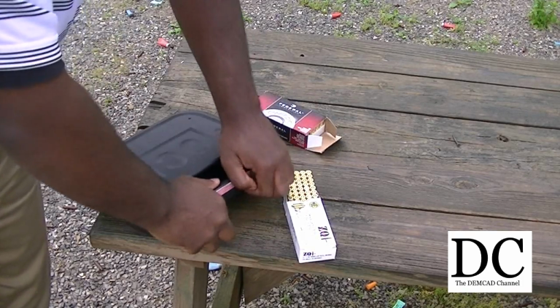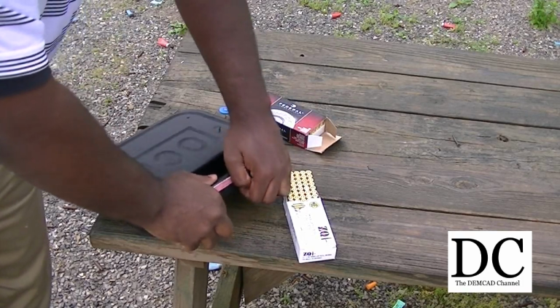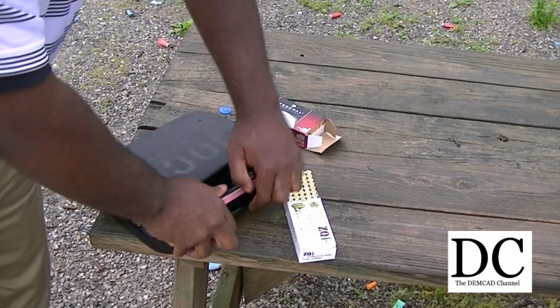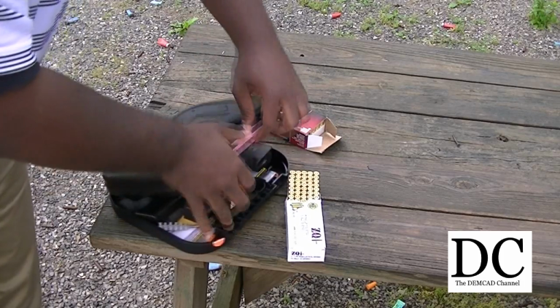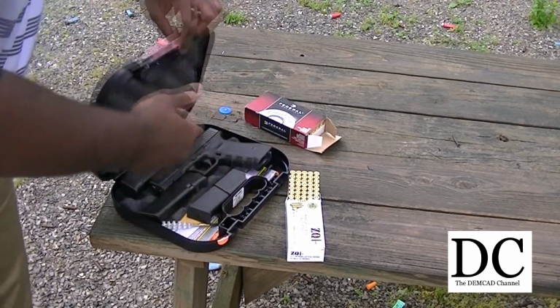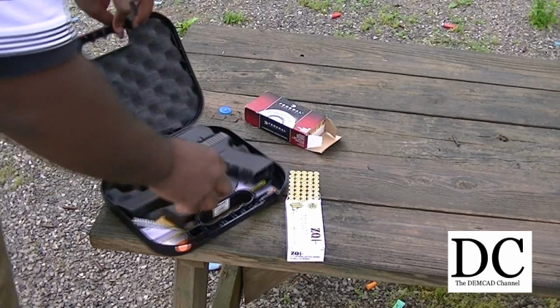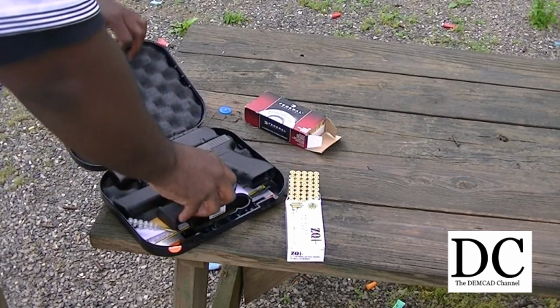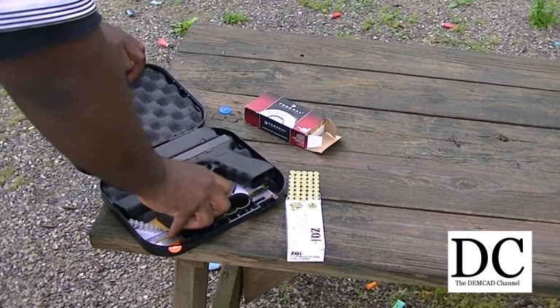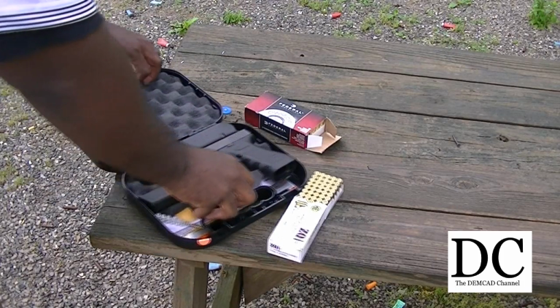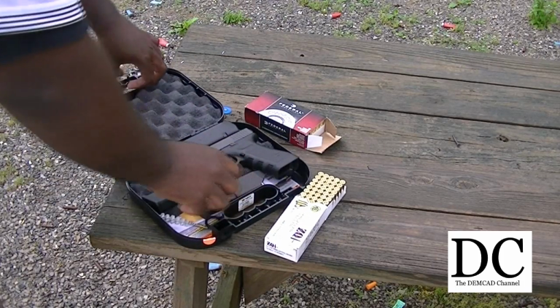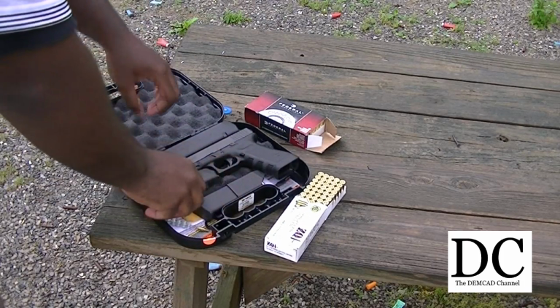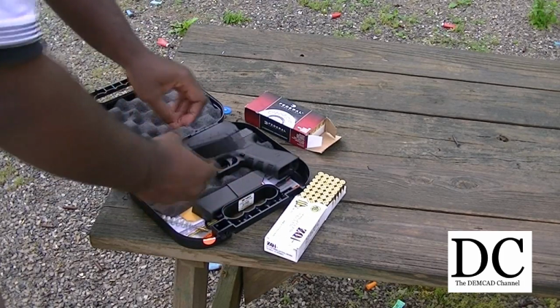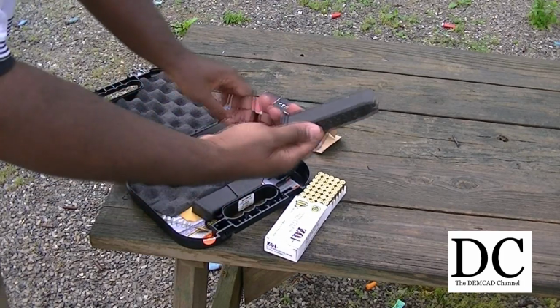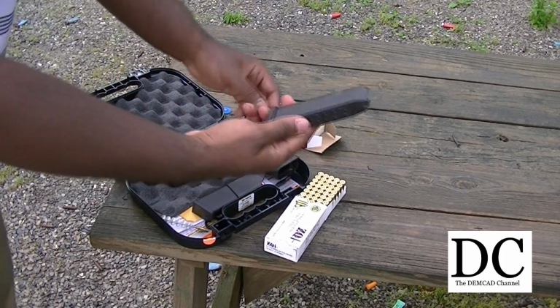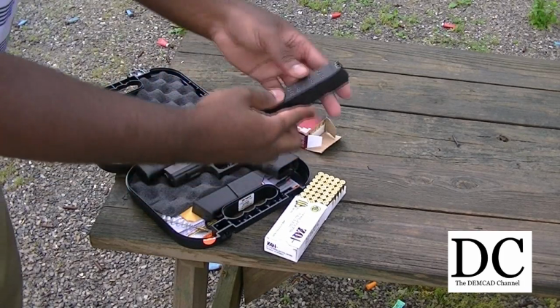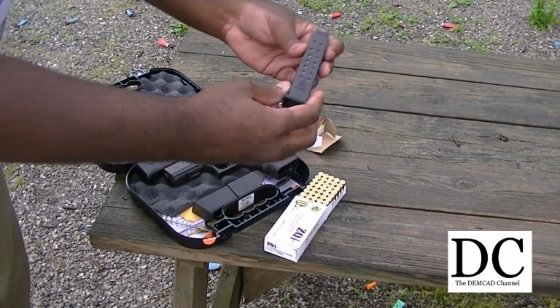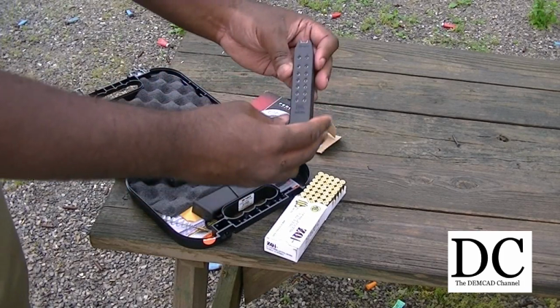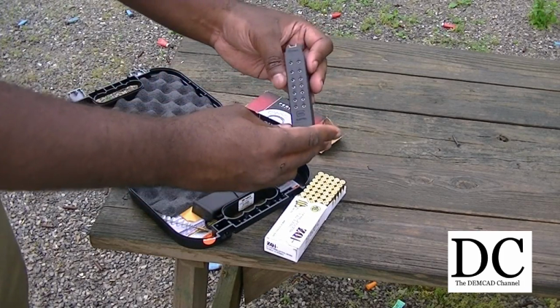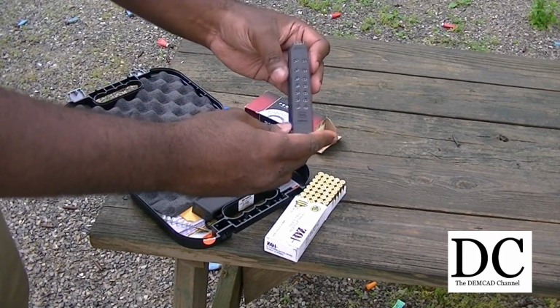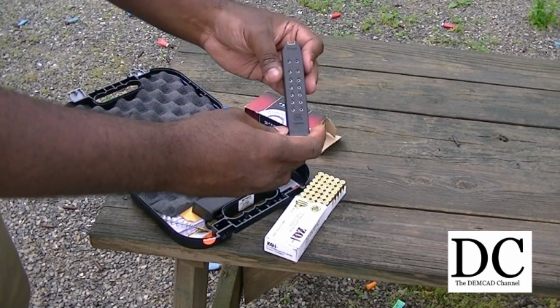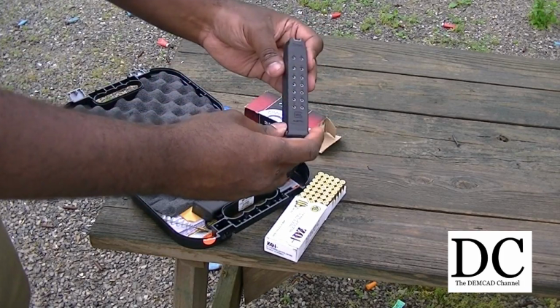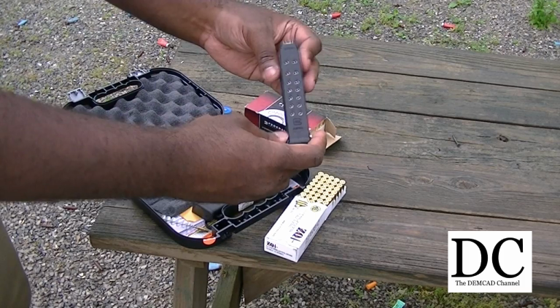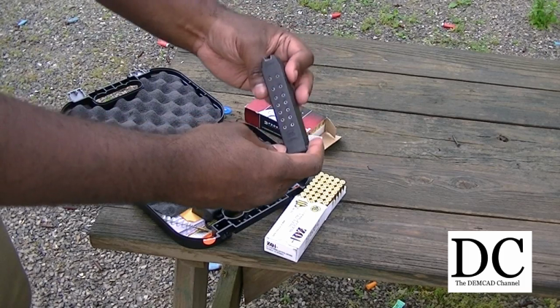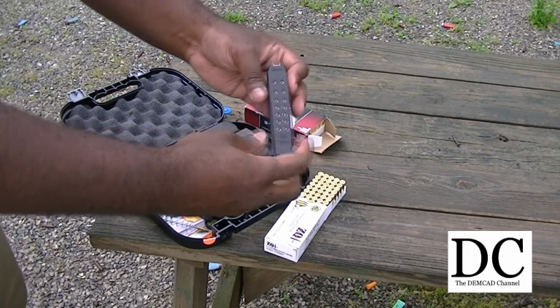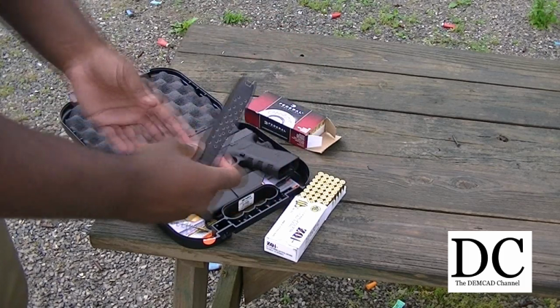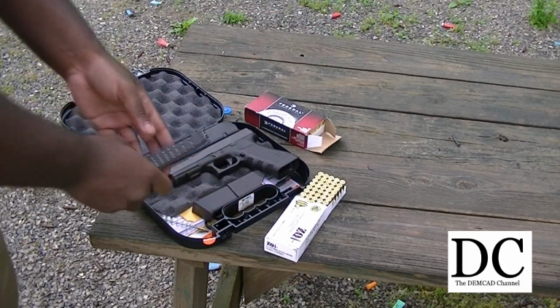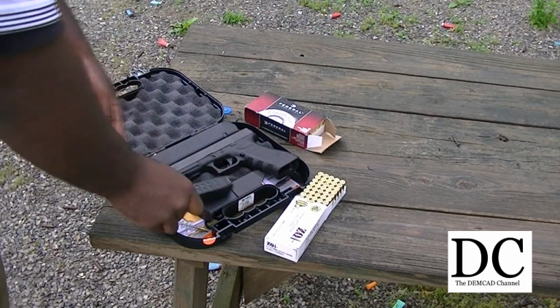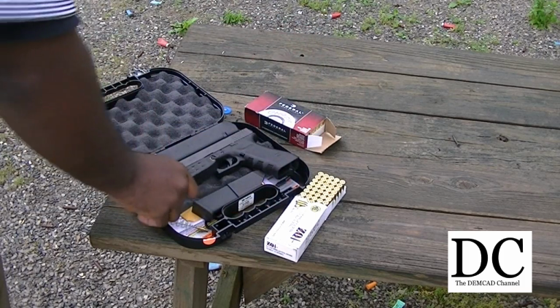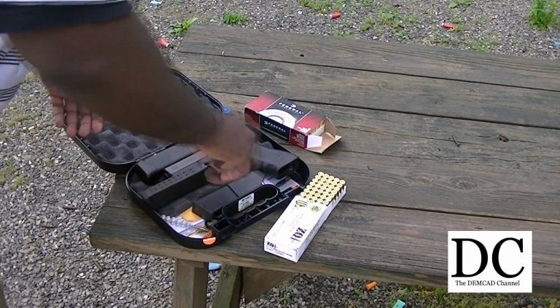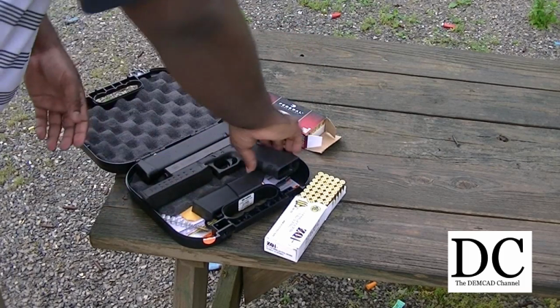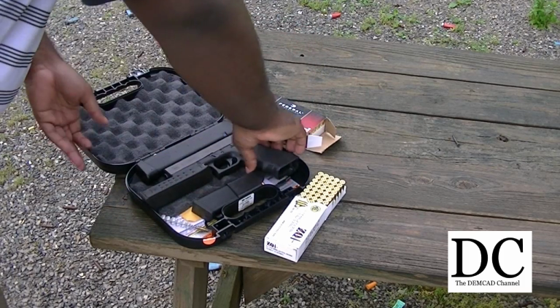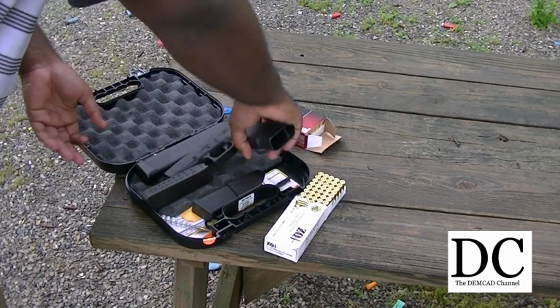And to give you guys an idea, this is a standard 17-round magazine for the Glock 17.